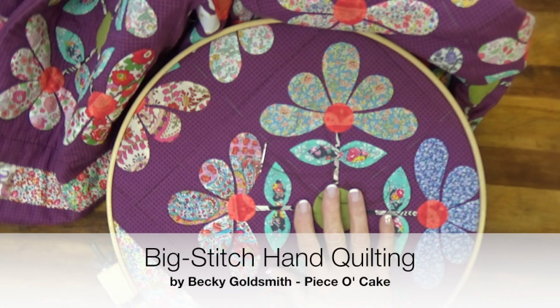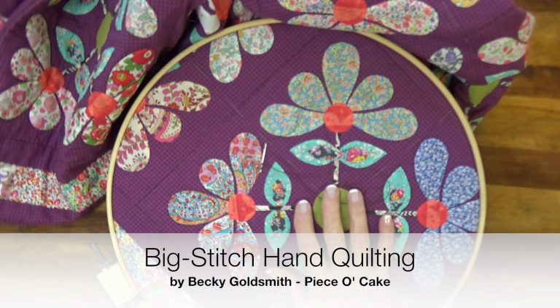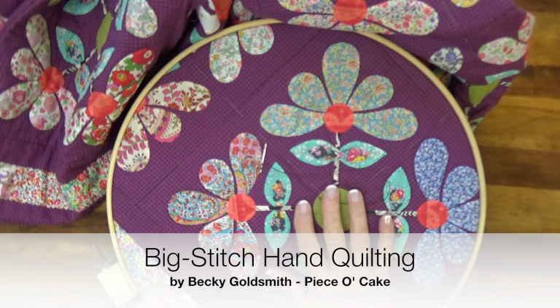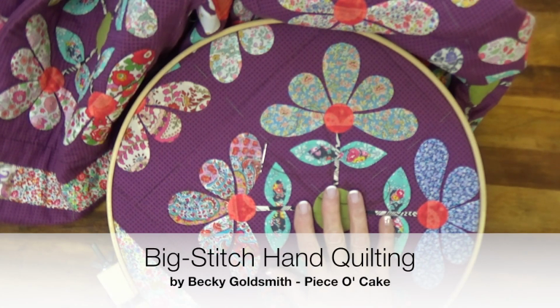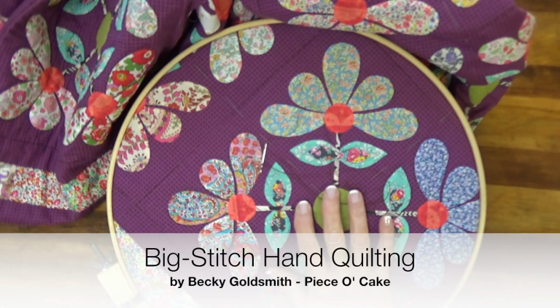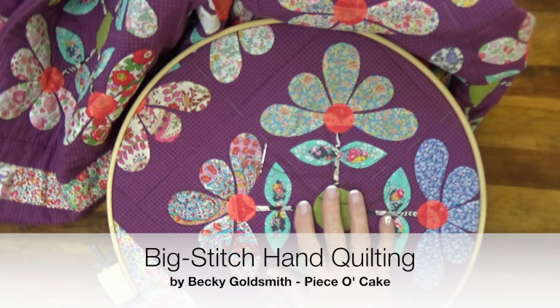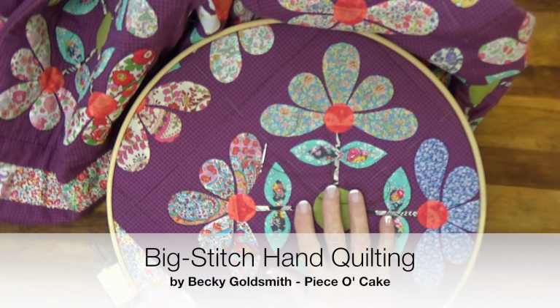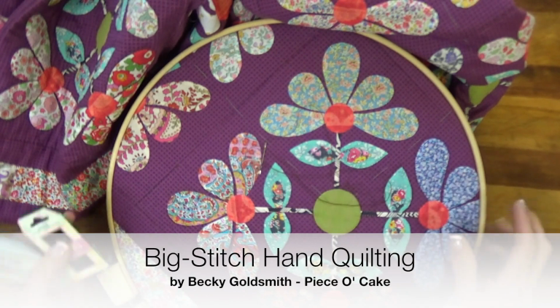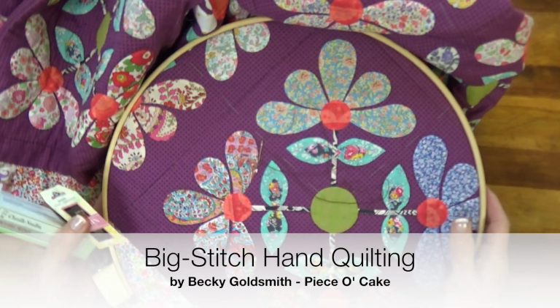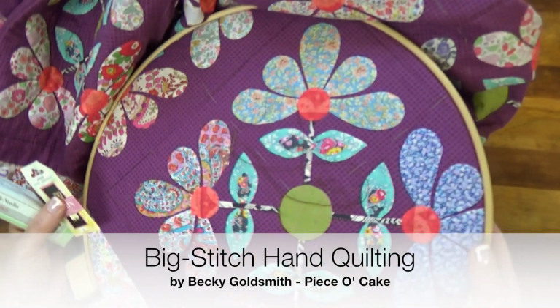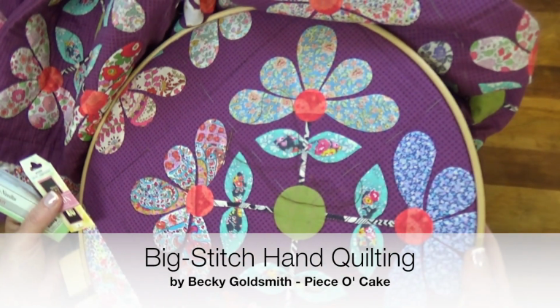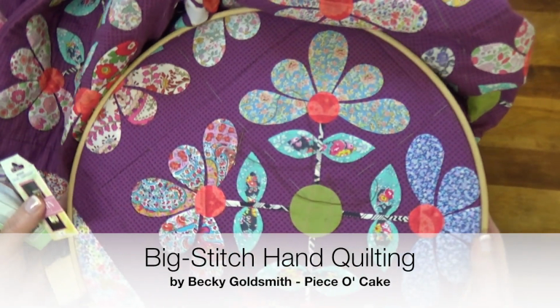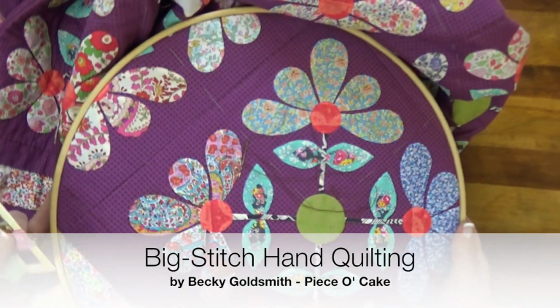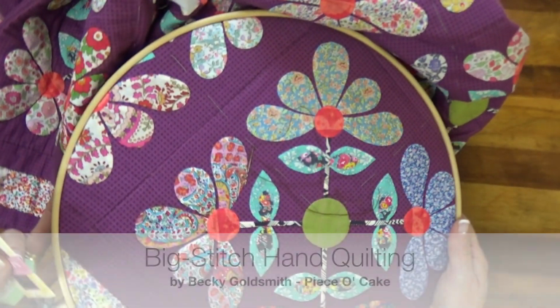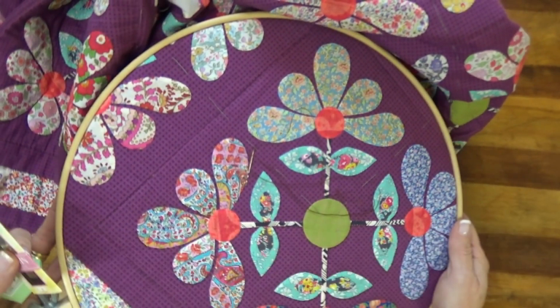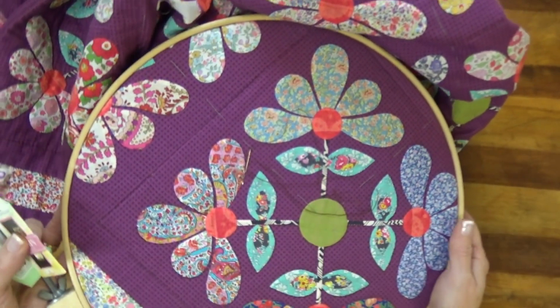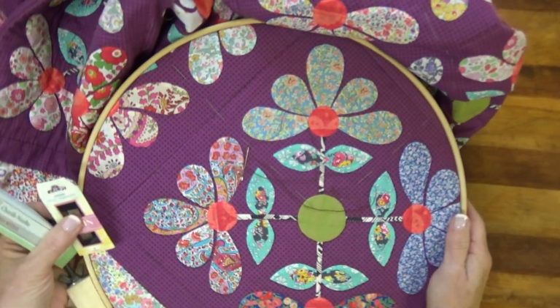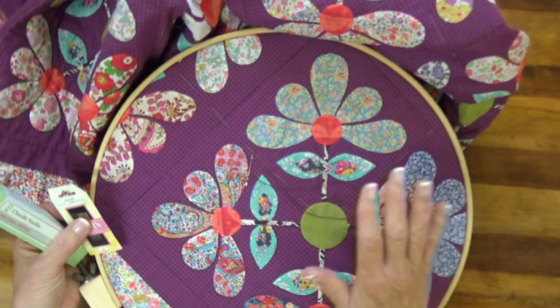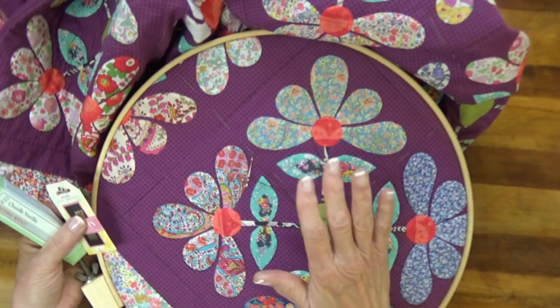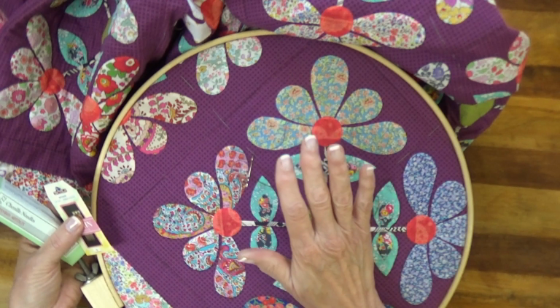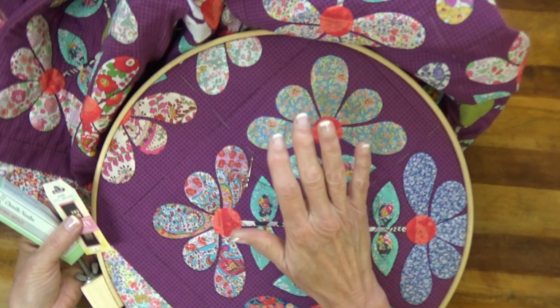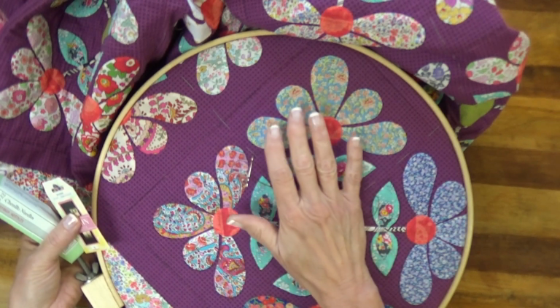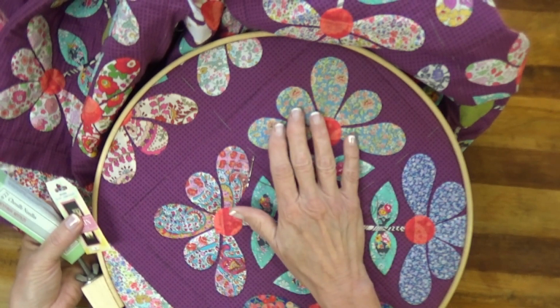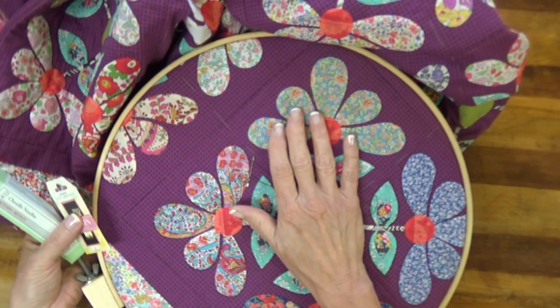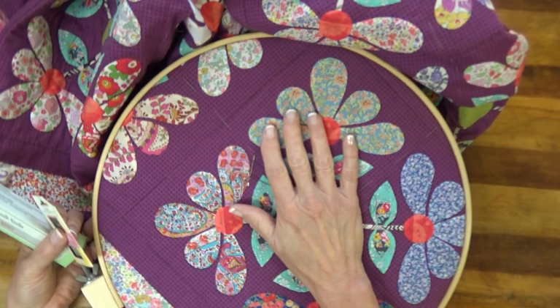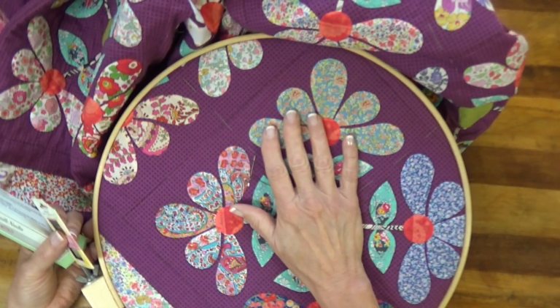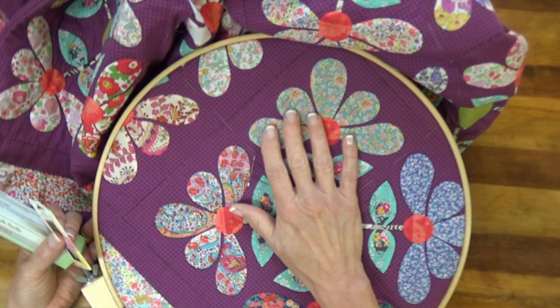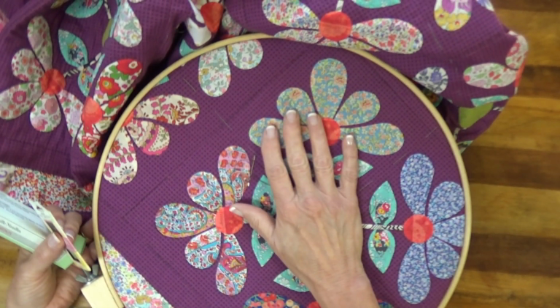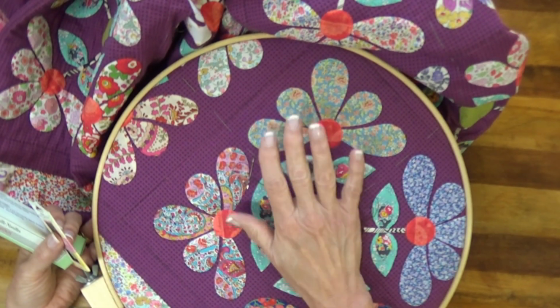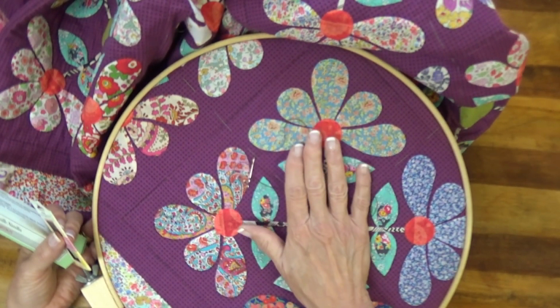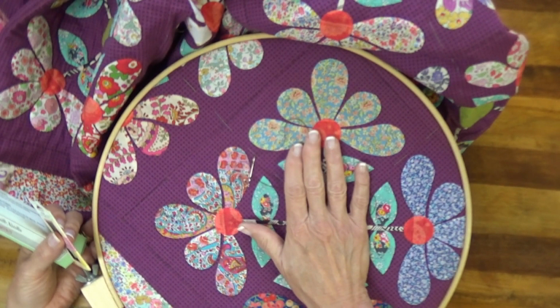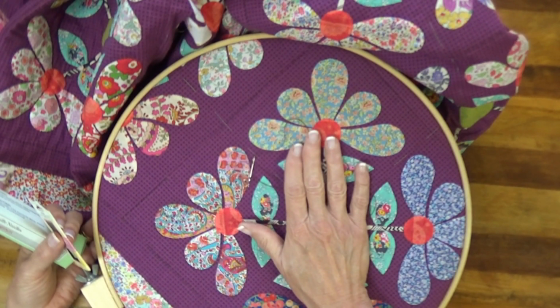Hello everyone, I'm Becky Goldsmith with Piece of Cake and I want to give you a little quick demonstration for hand quilting with pearl cotton making a big stitch.